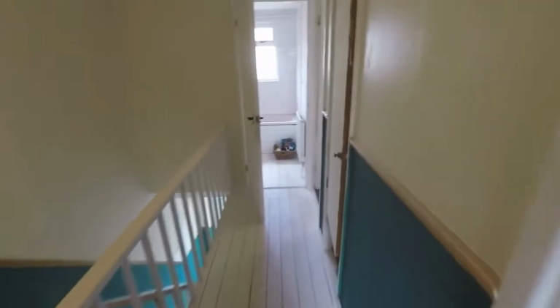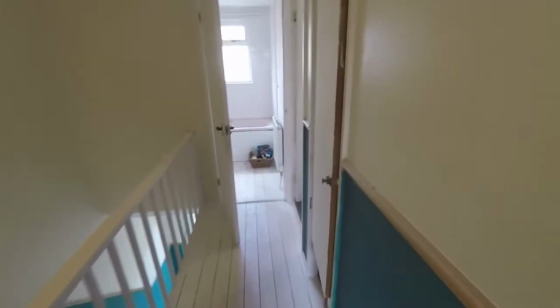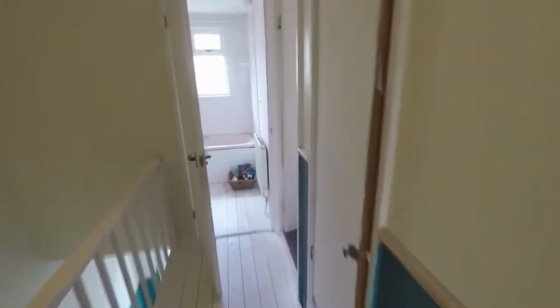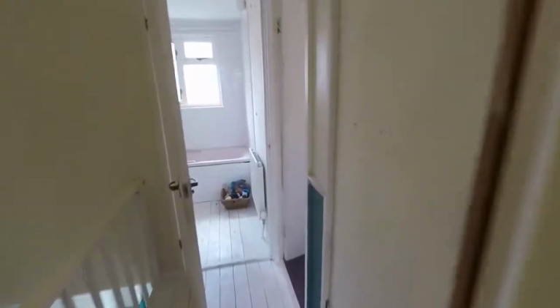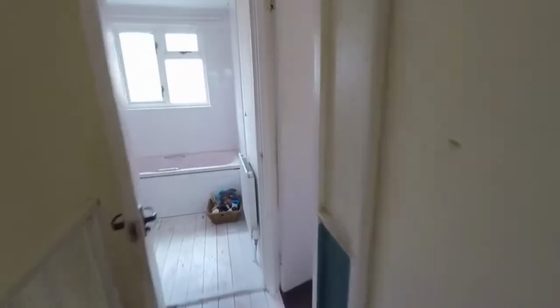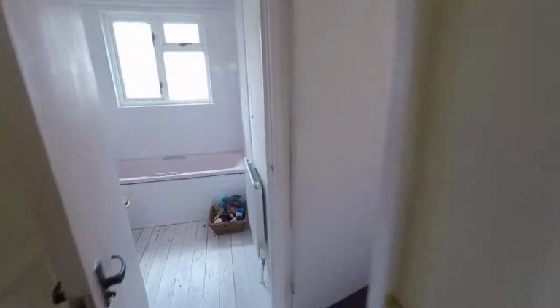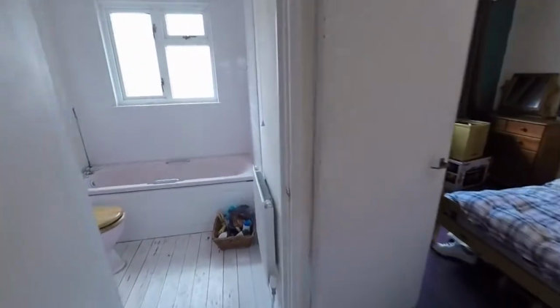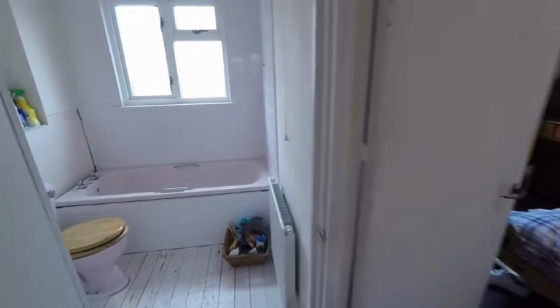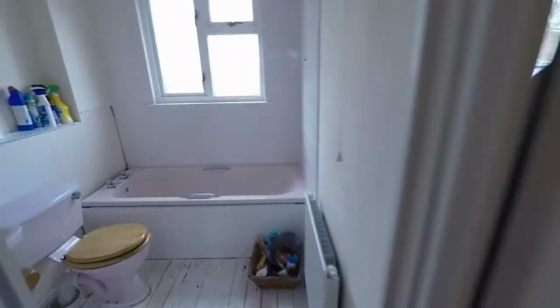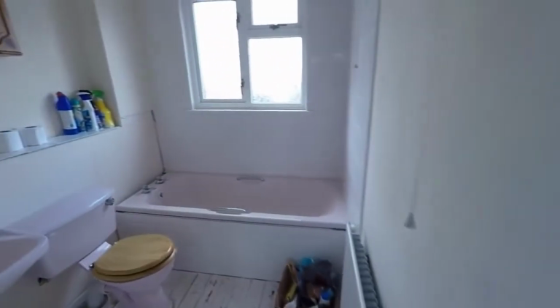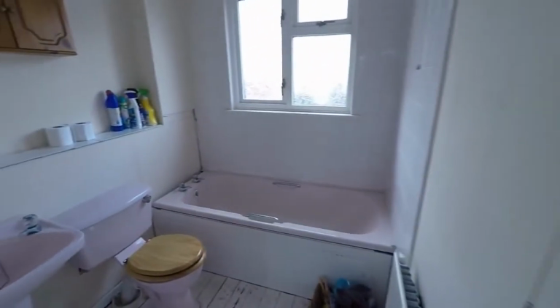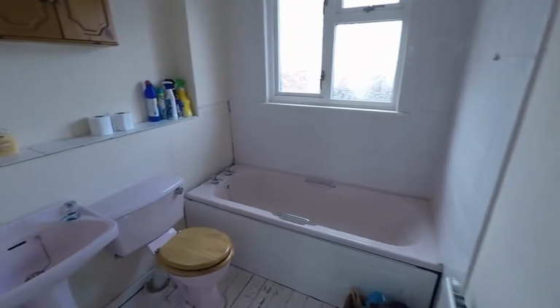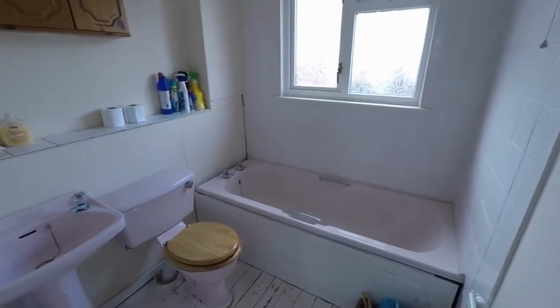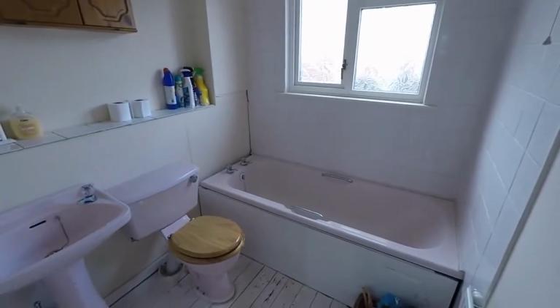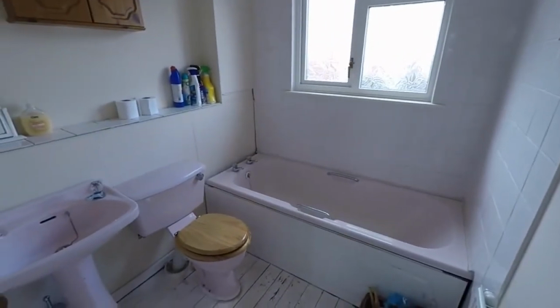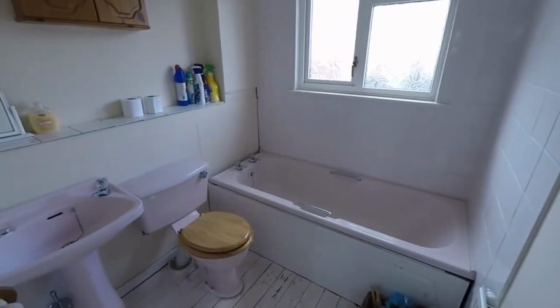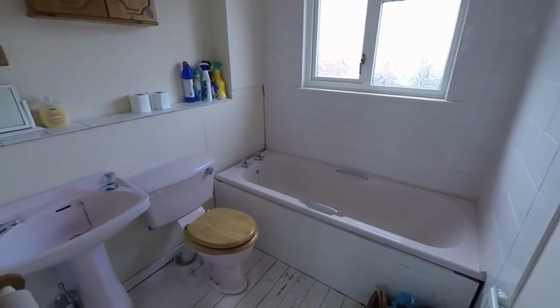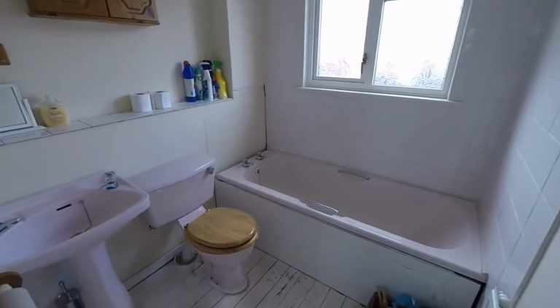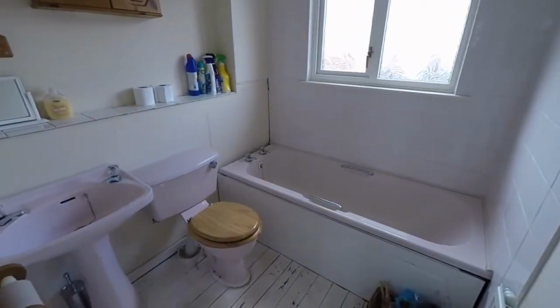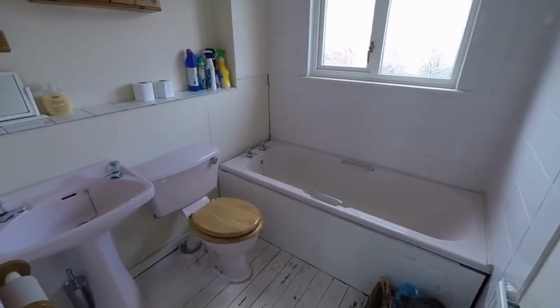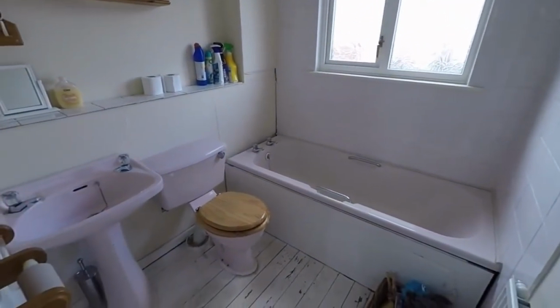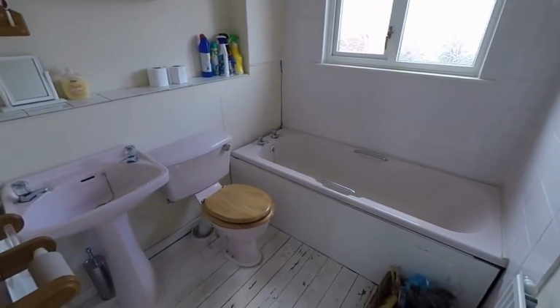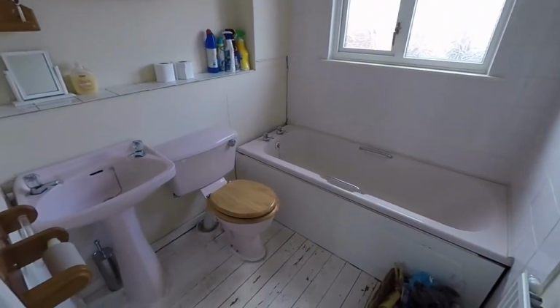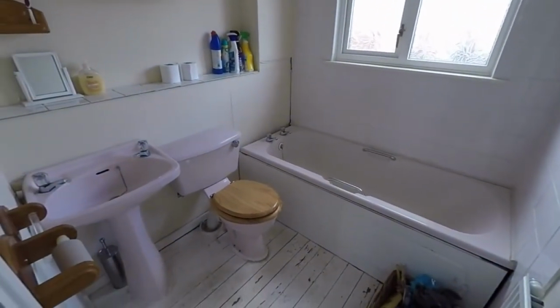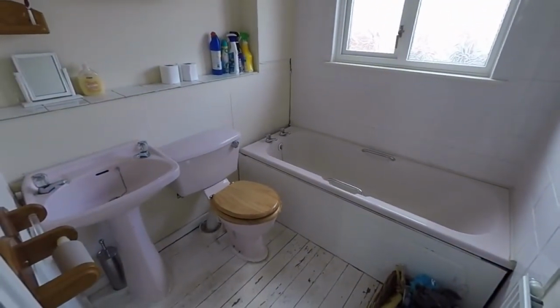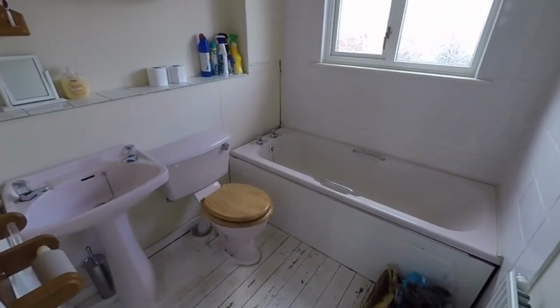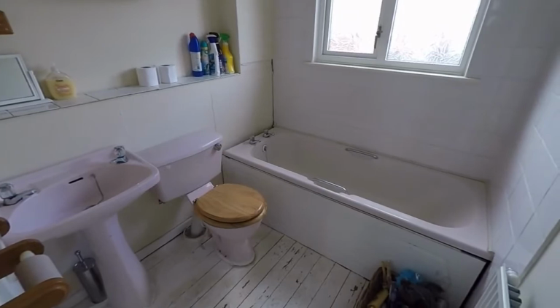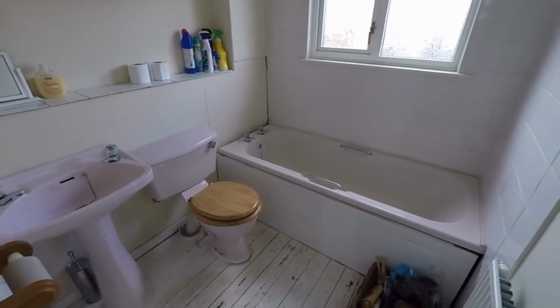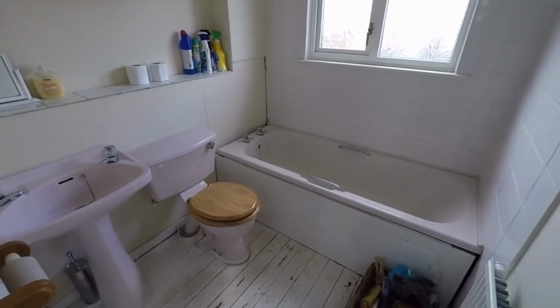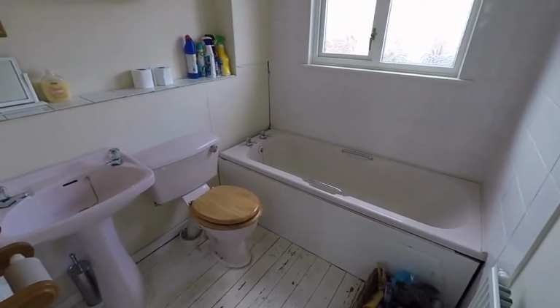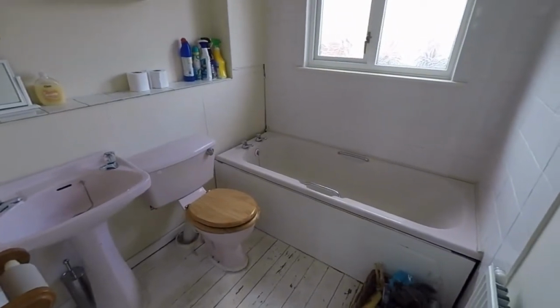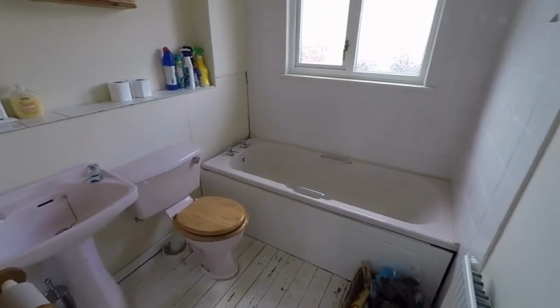To the front we have the bathroom. Again lots of potential with this one — good sized bathroom, usable as it is but lots and lots of potential.